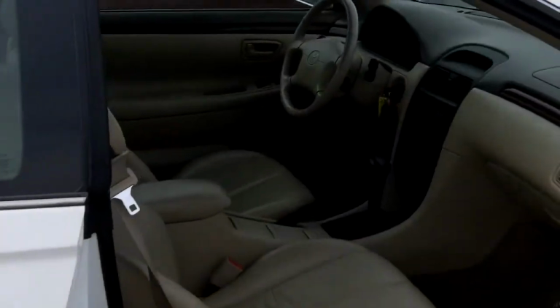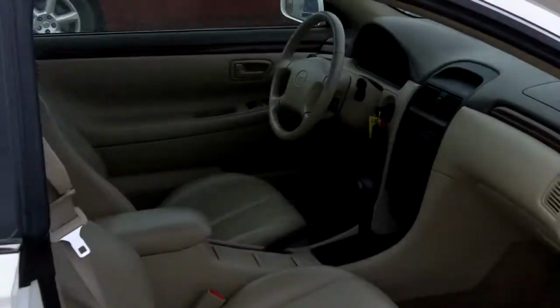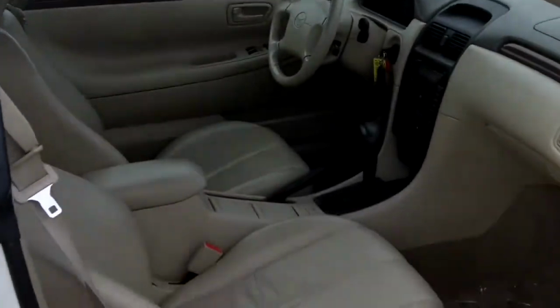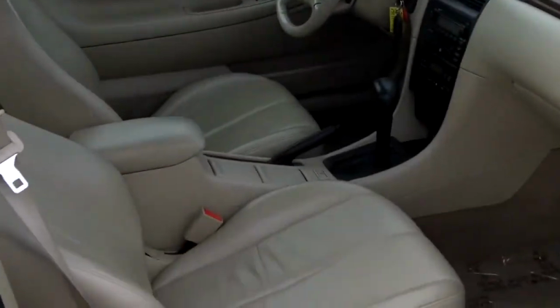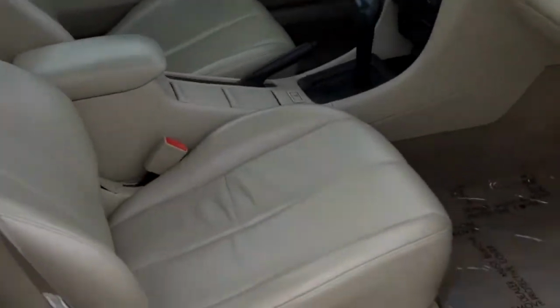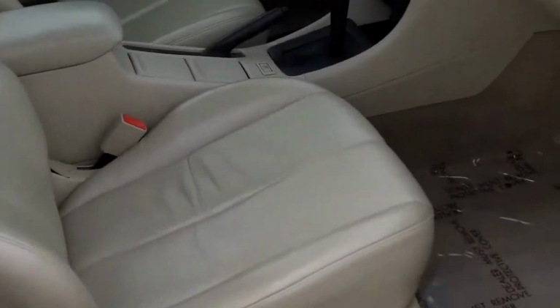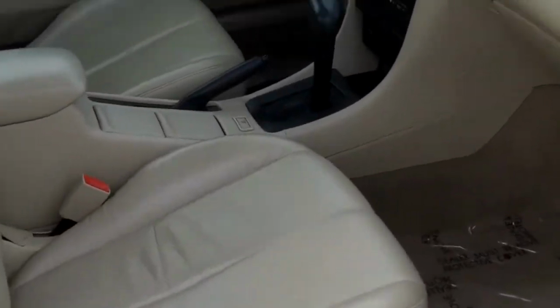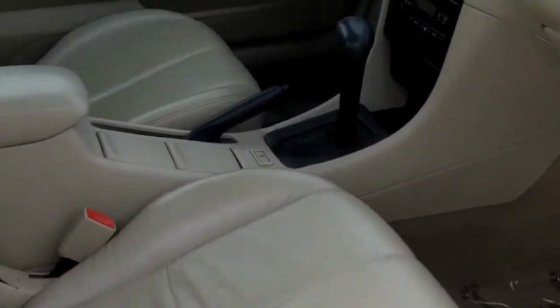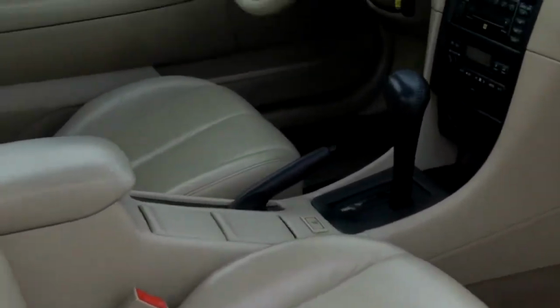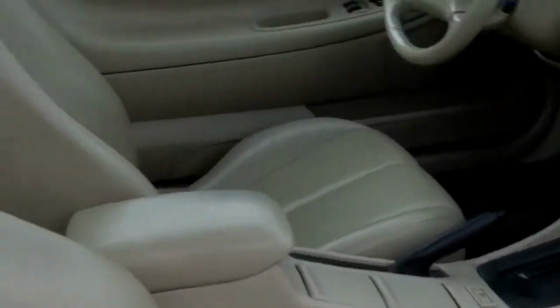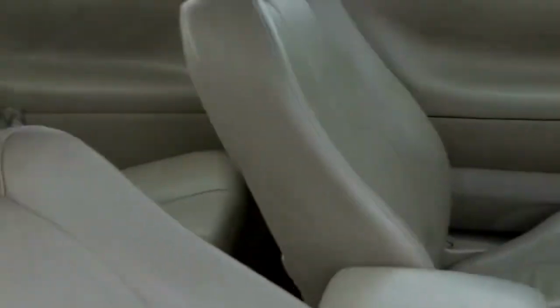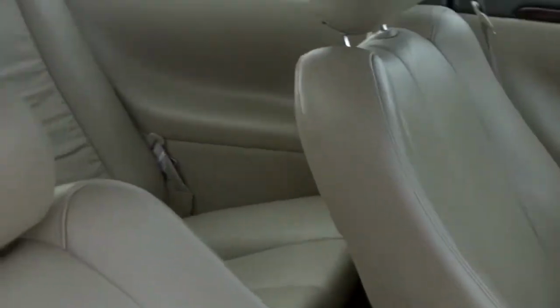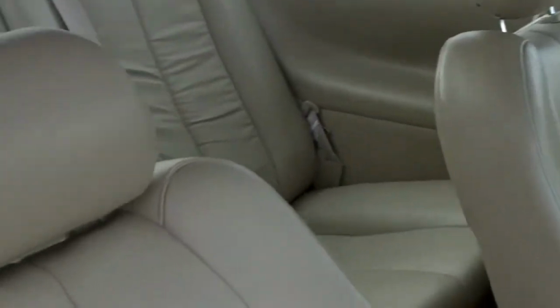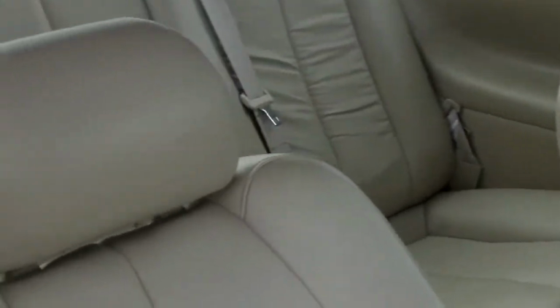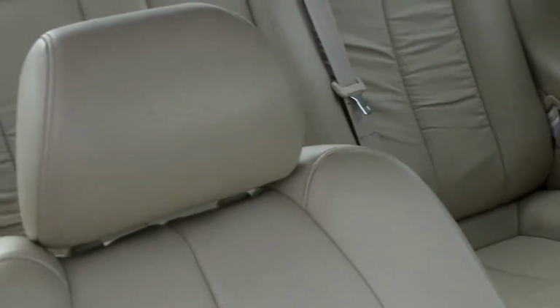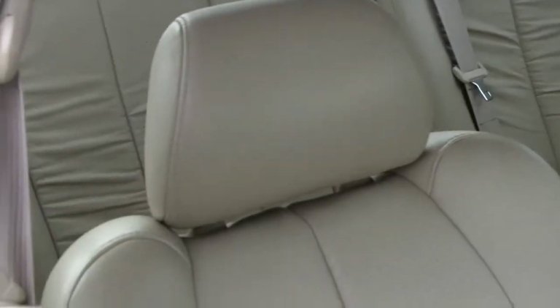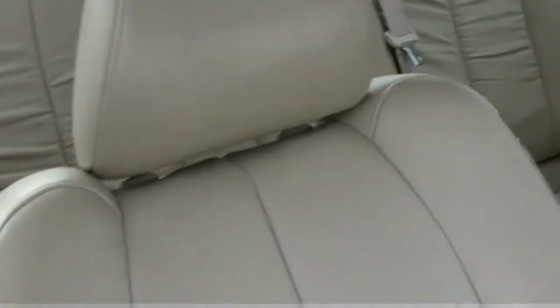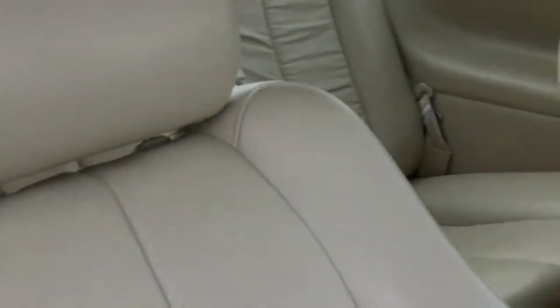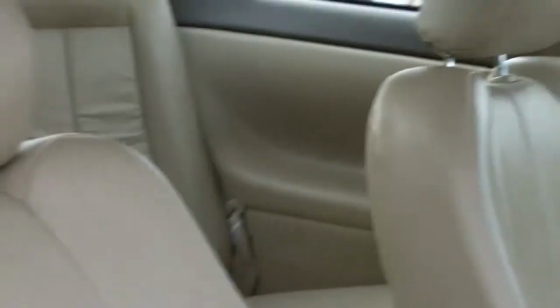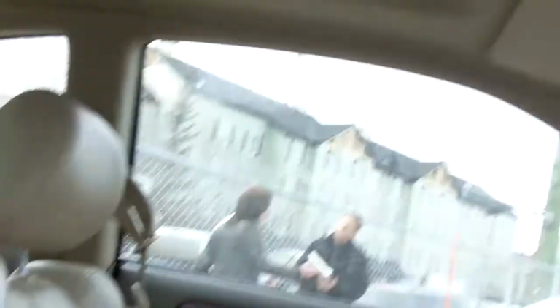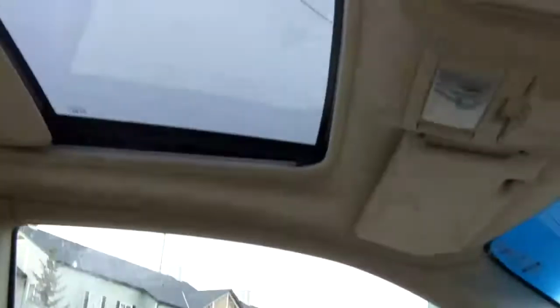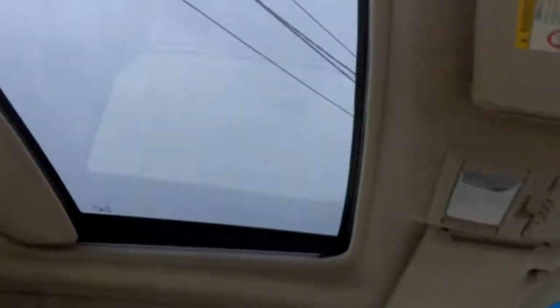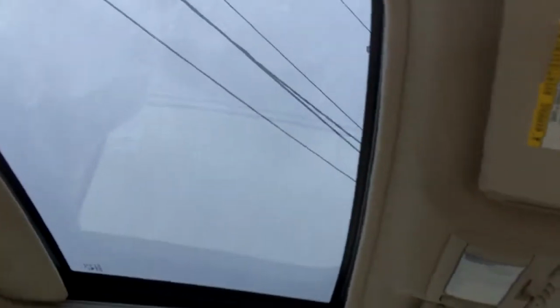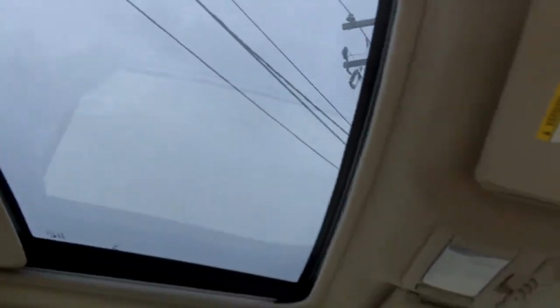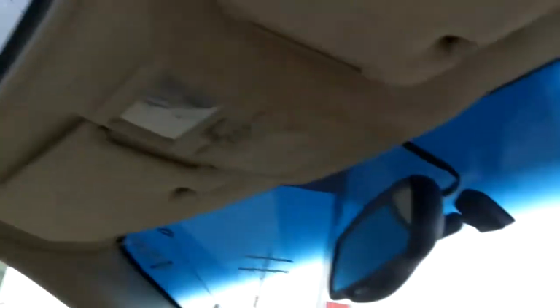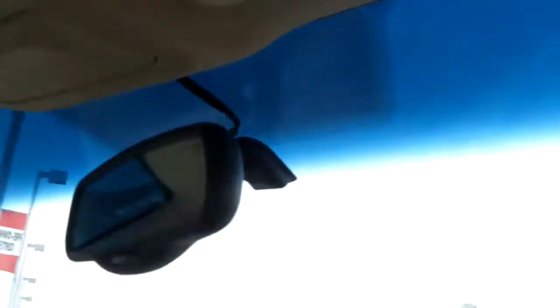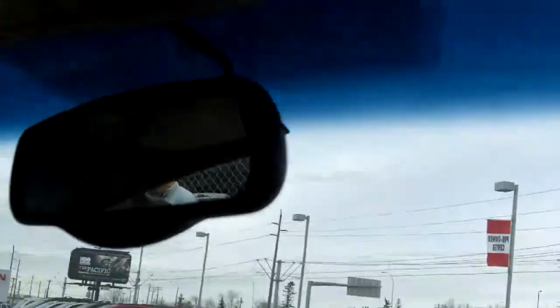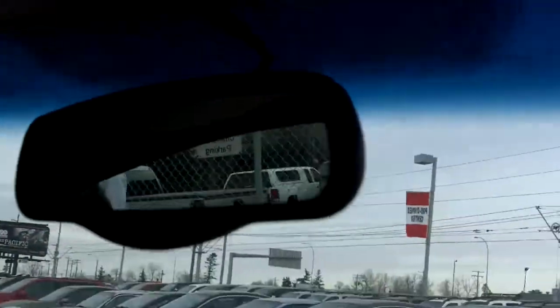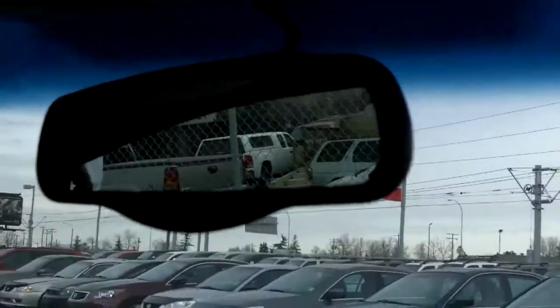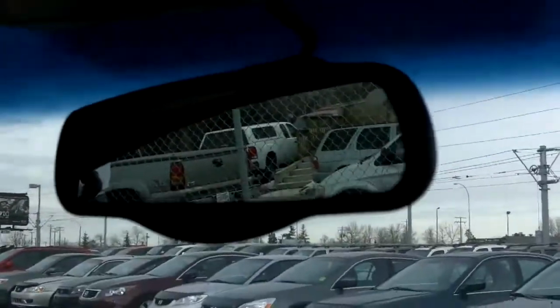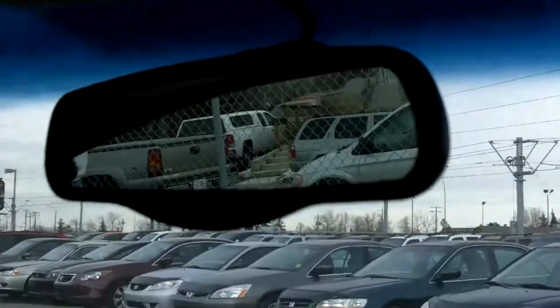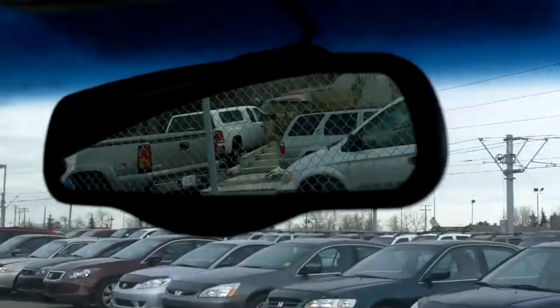White in color for the exterior, tan leather for the interior. Power moonroof and as well automatic dimming rear view mirror.